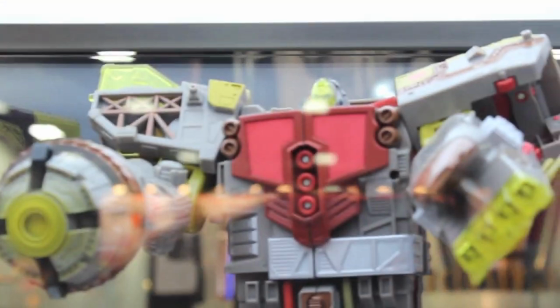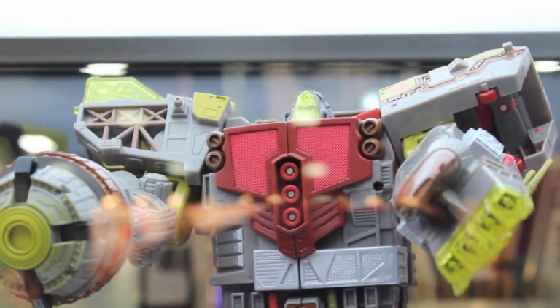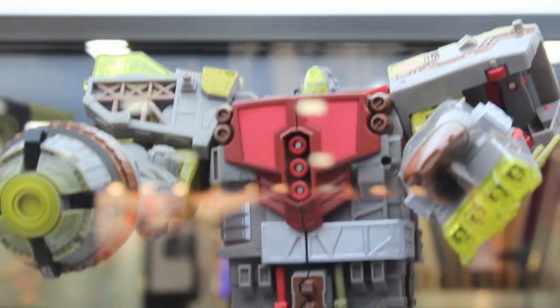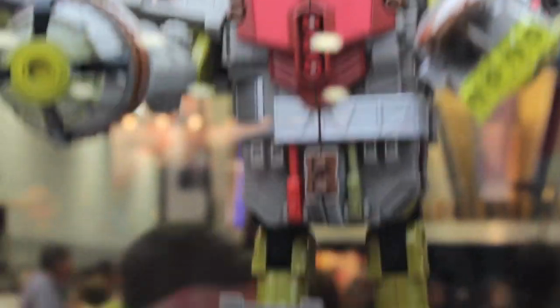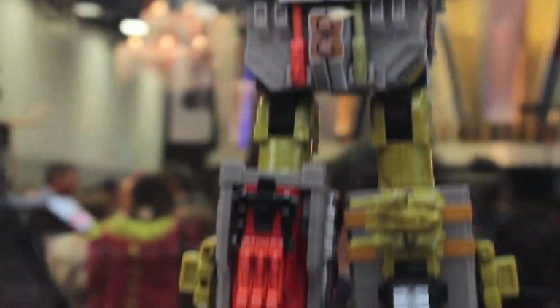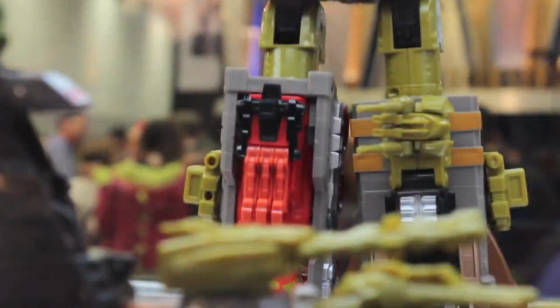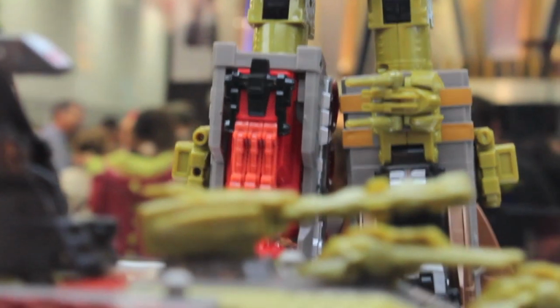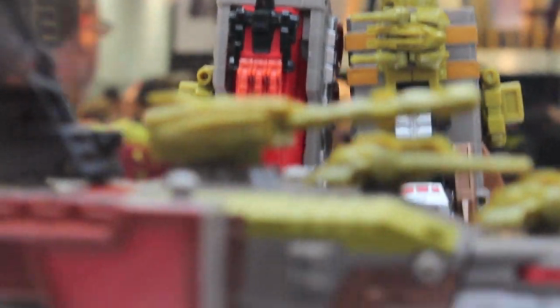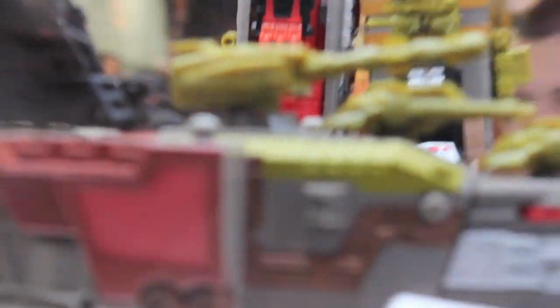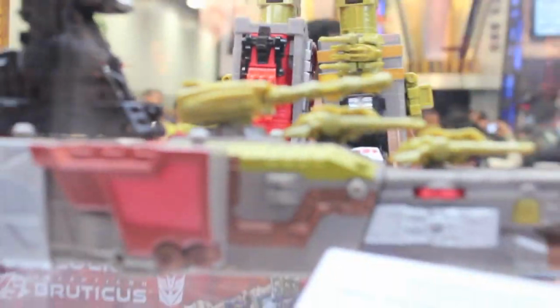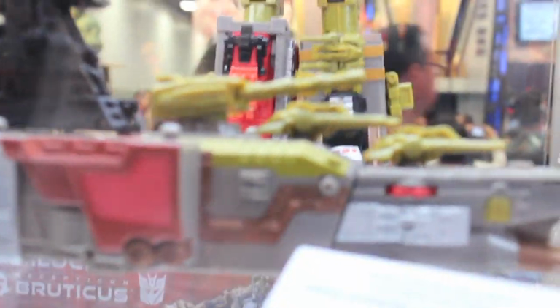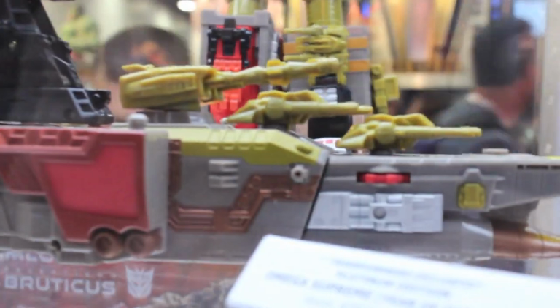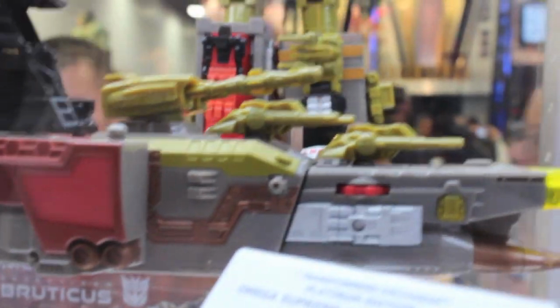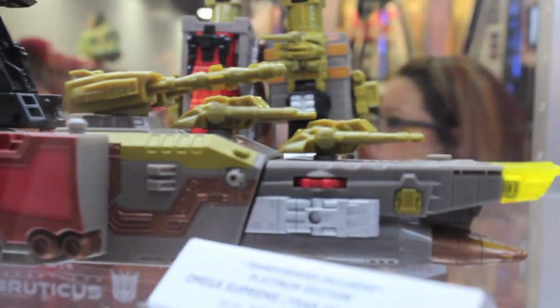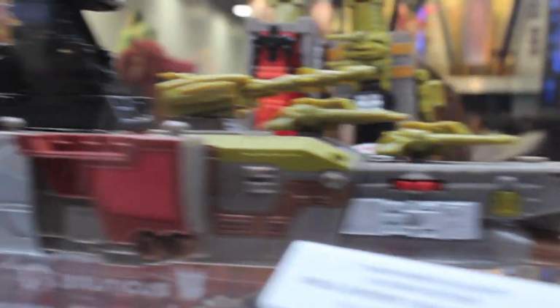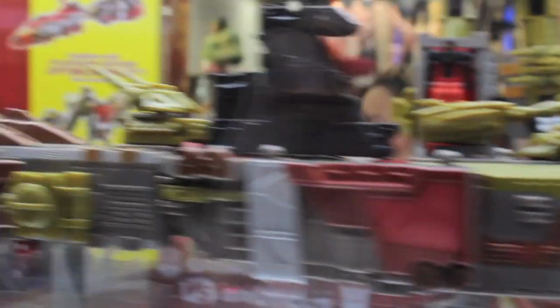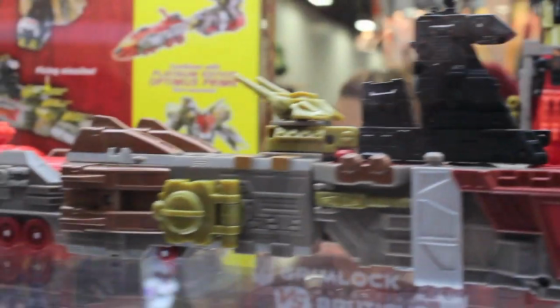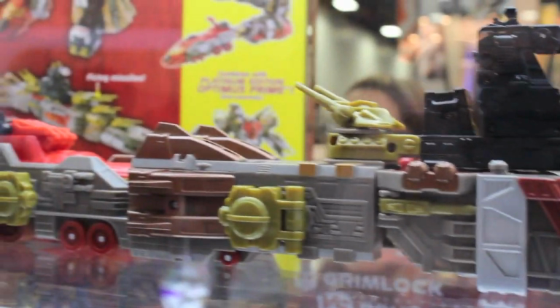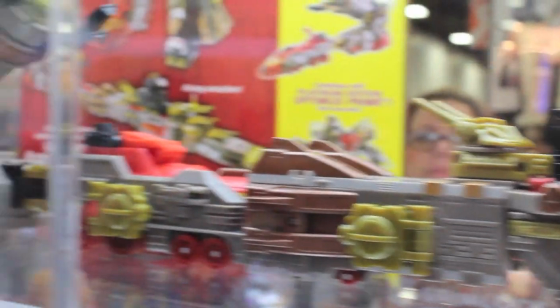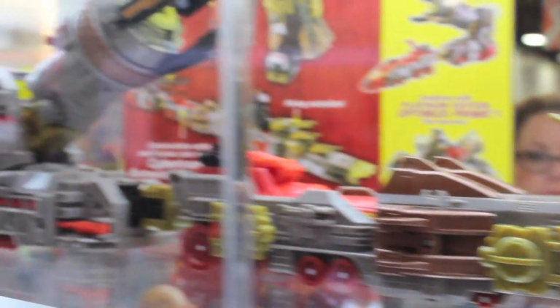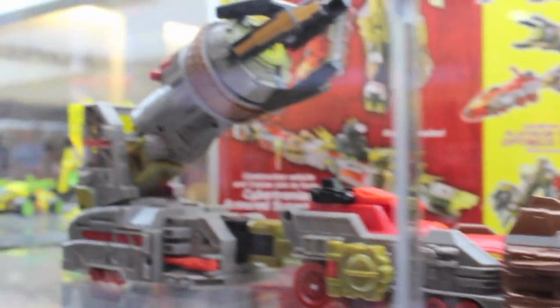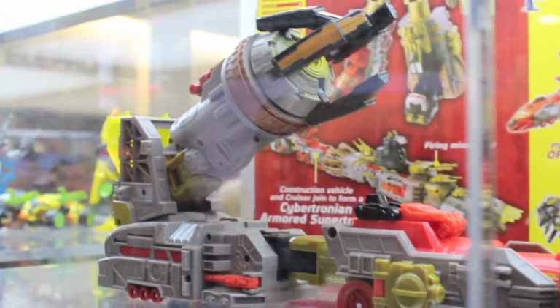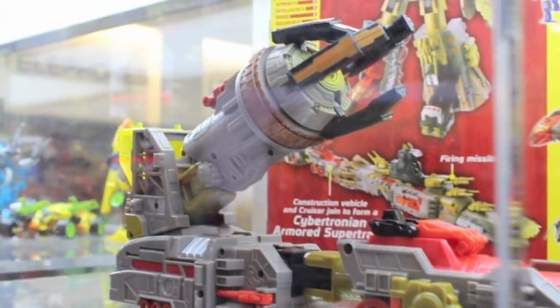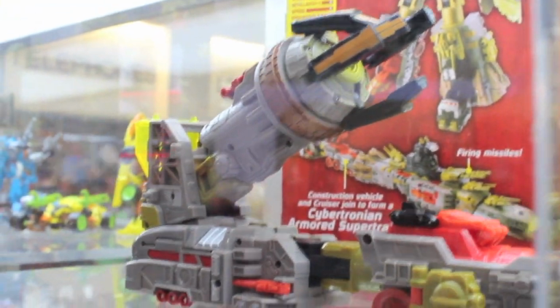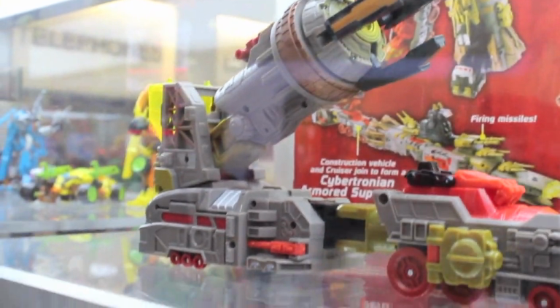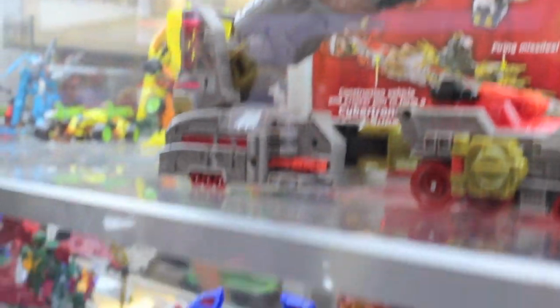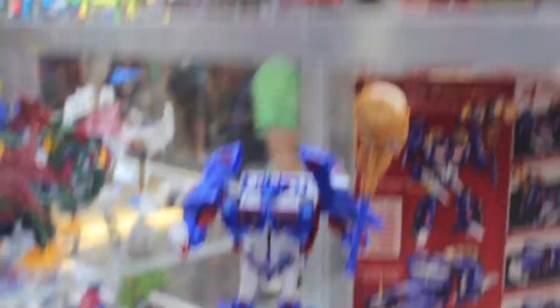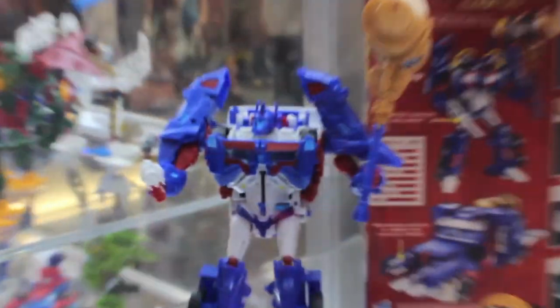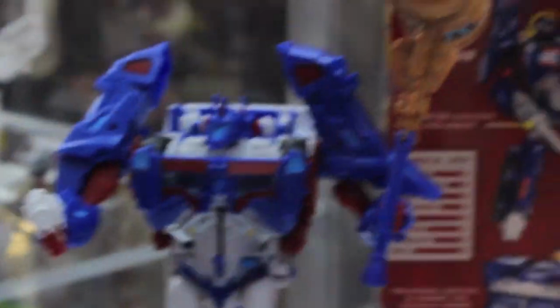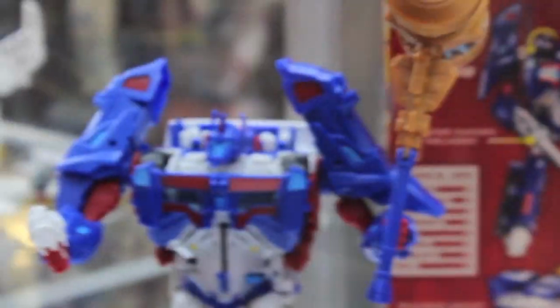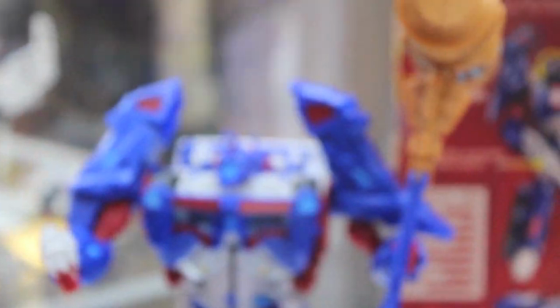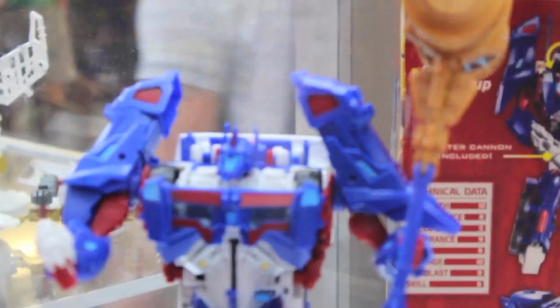Then there's the Platinum Series Omega Supreme. Almost got this, but I got the Project Genesis War for Cybertron Omega Supreme. My buddy John 3.1 would be getting them.